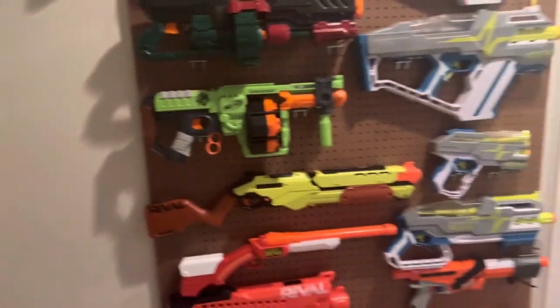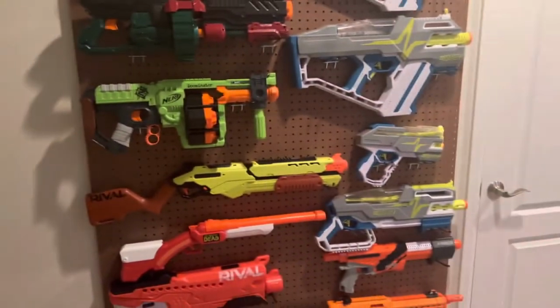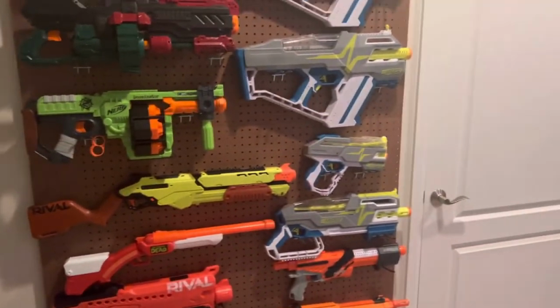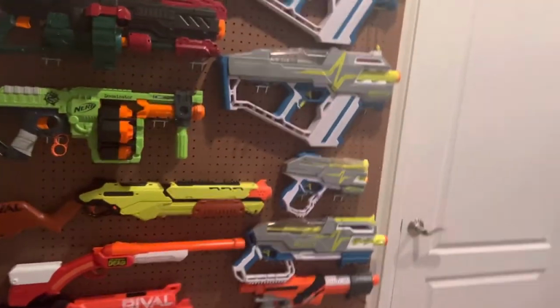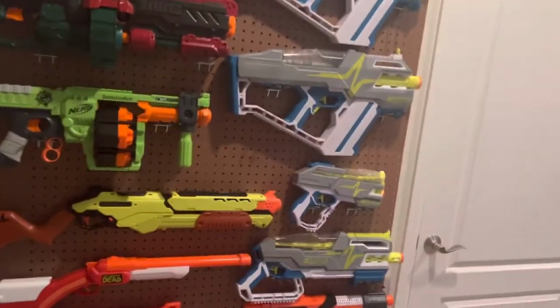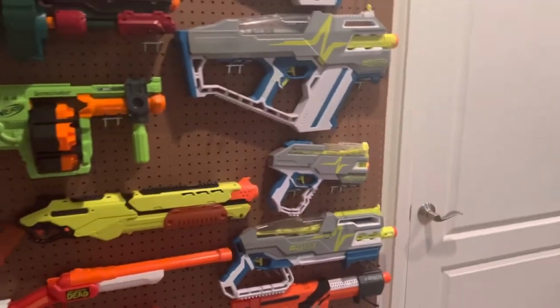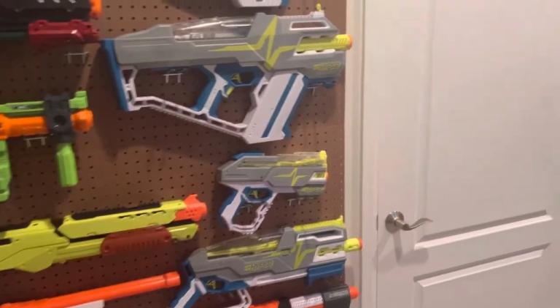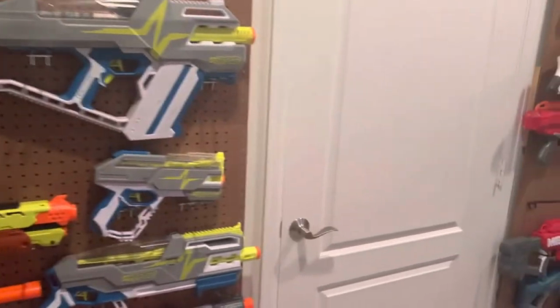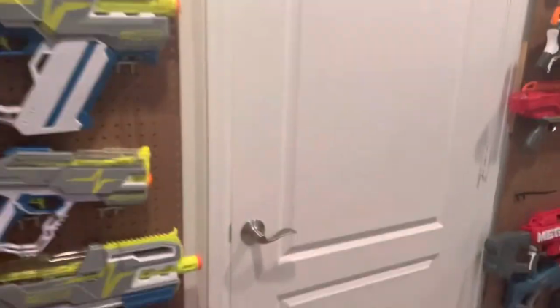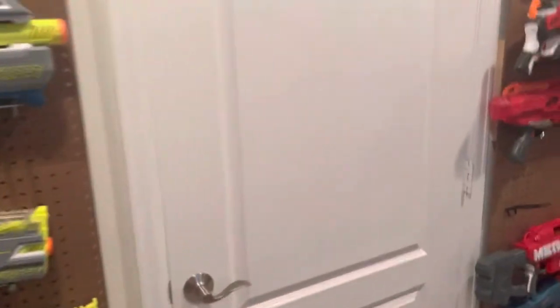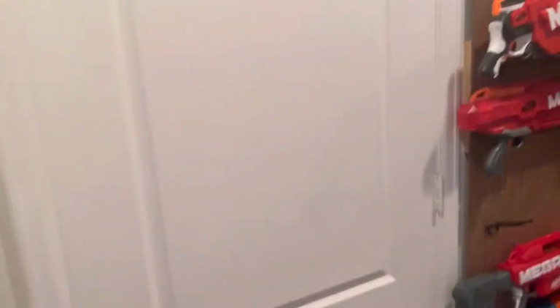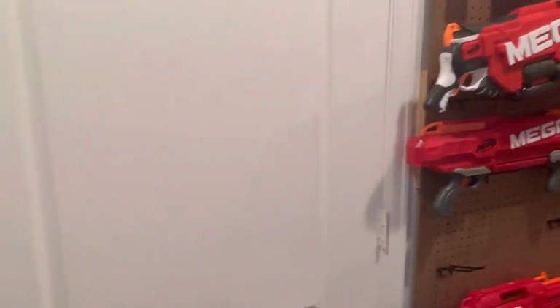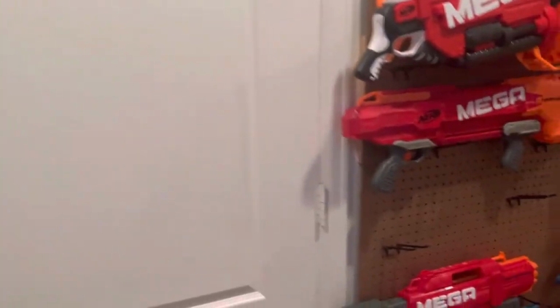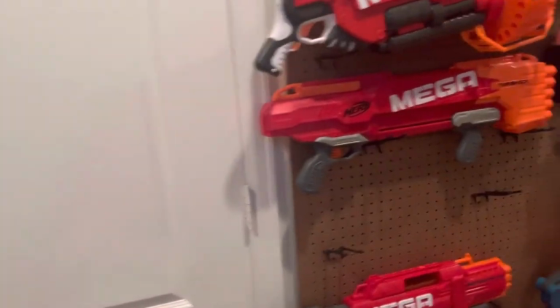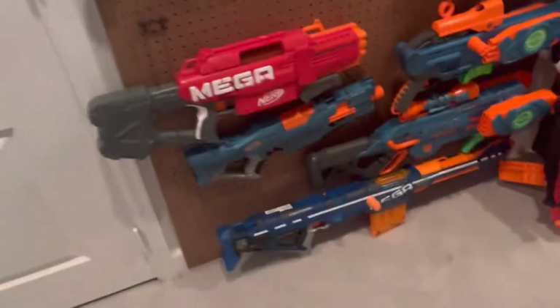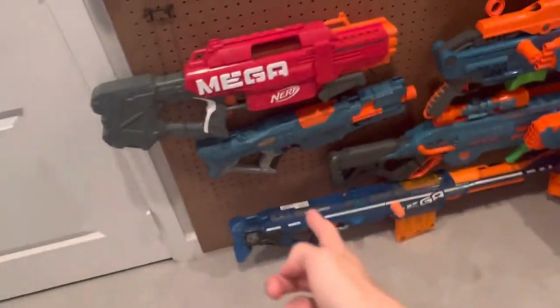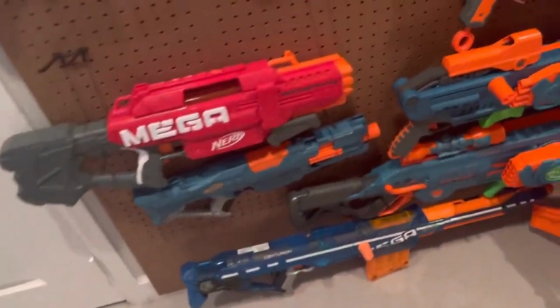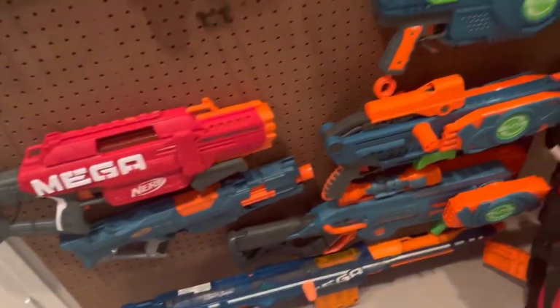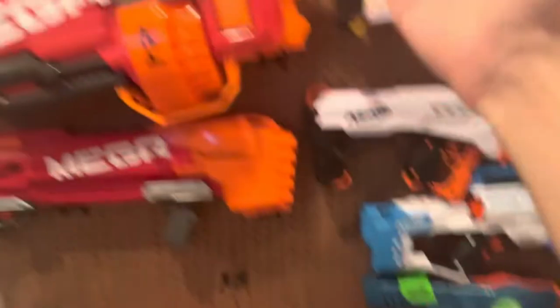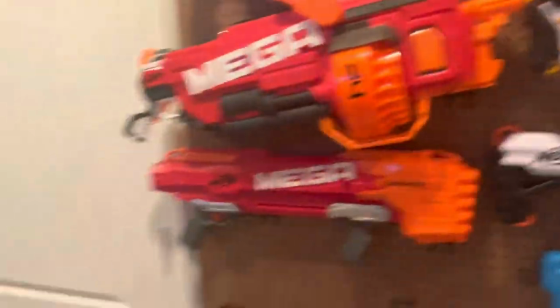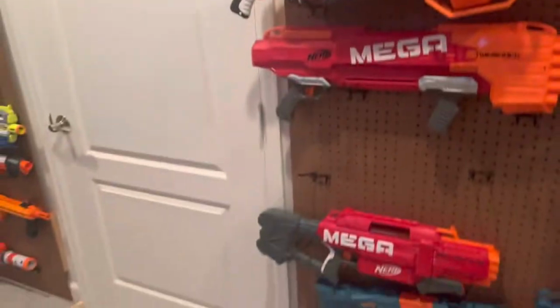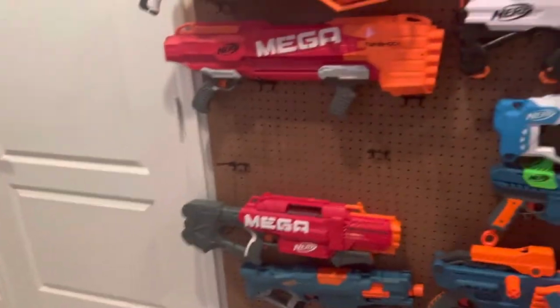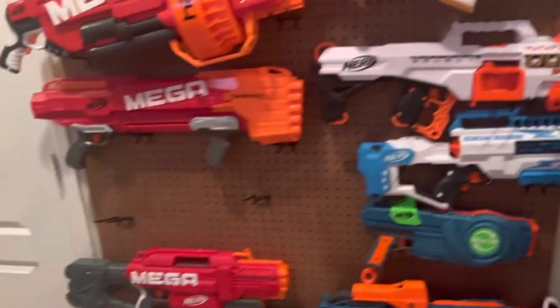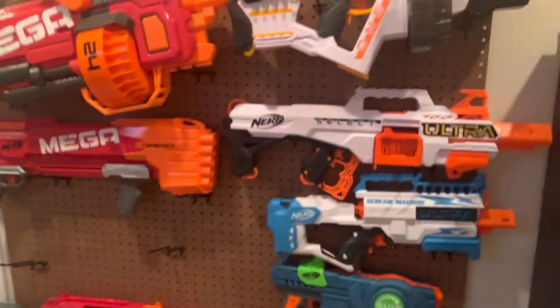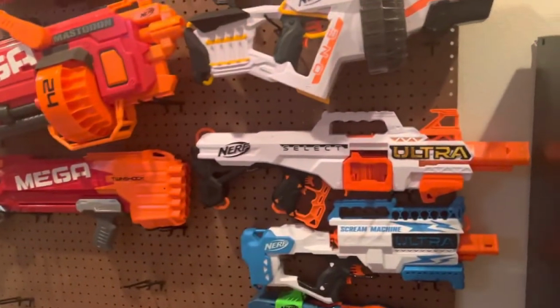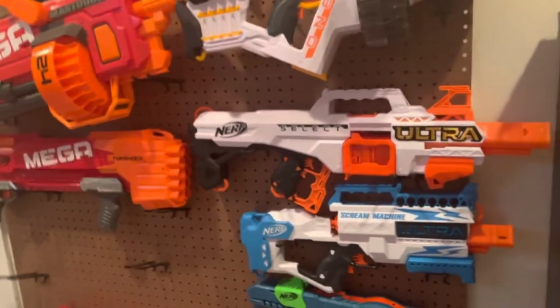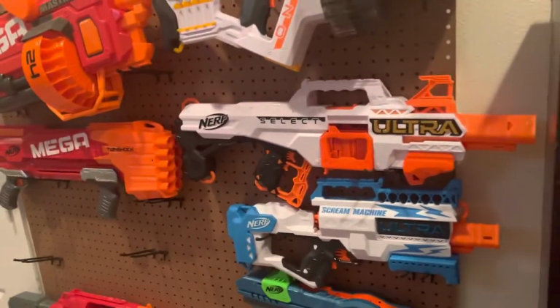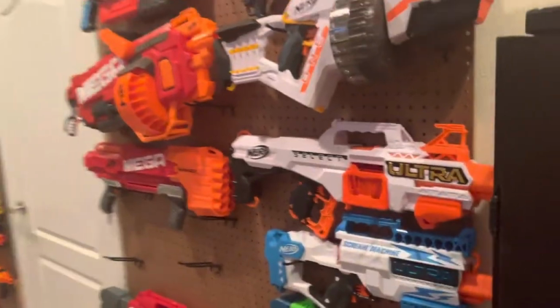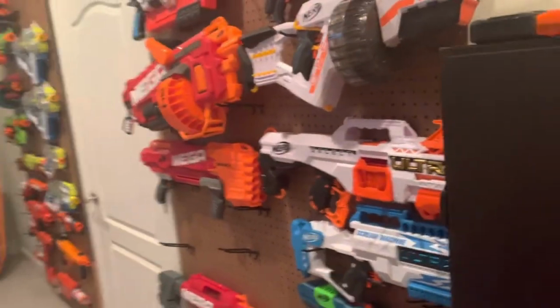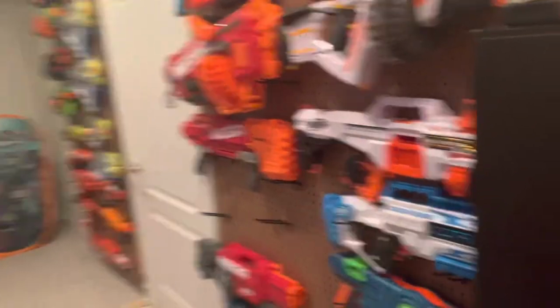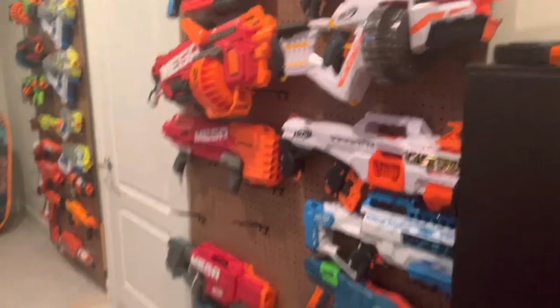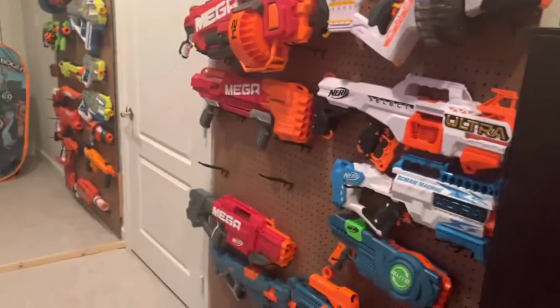However, I recently signed back into this account to see what was going on, and apparently a lot of people really liked my Turbine review and the other reviews of the blasters as well. So since so many people seem to want me to come back, I'm gonna come back.